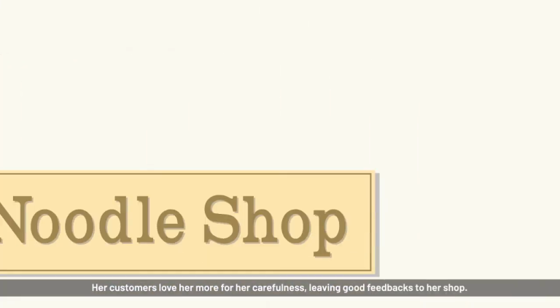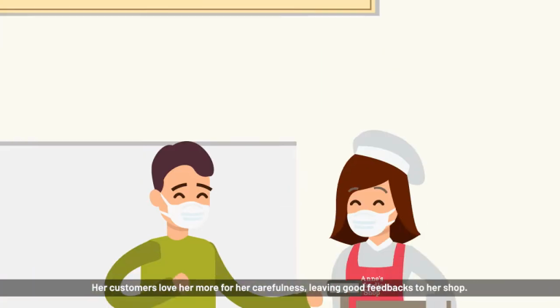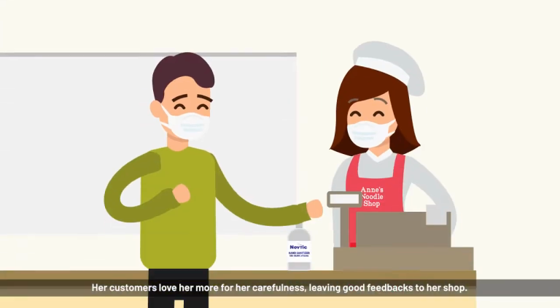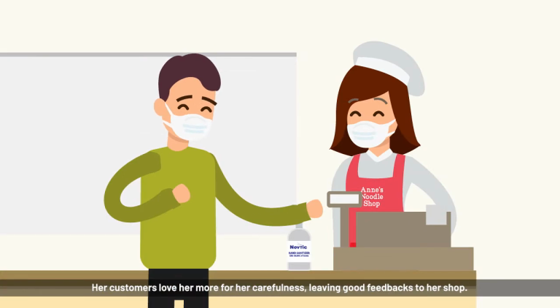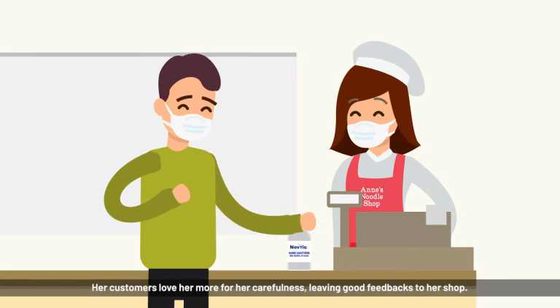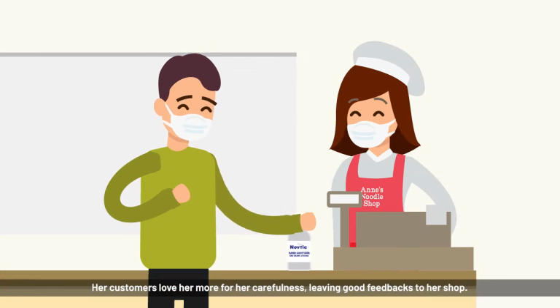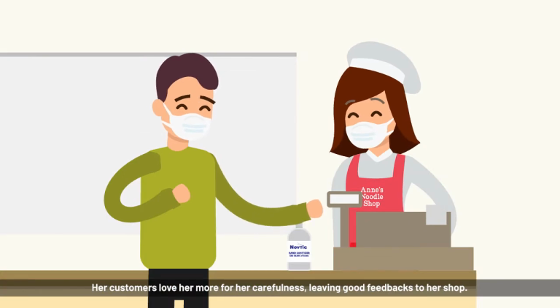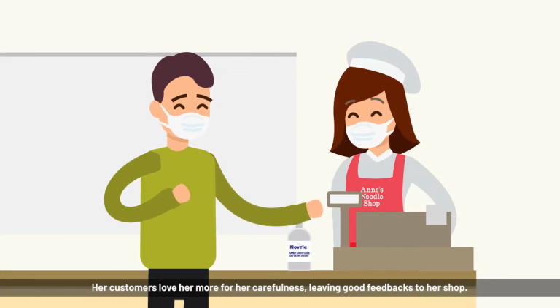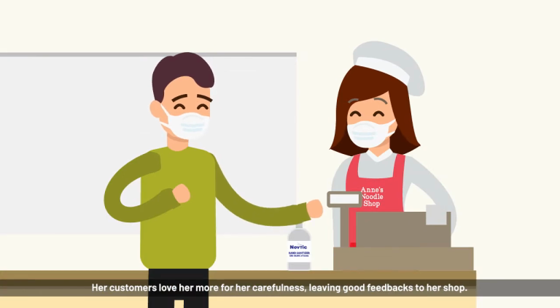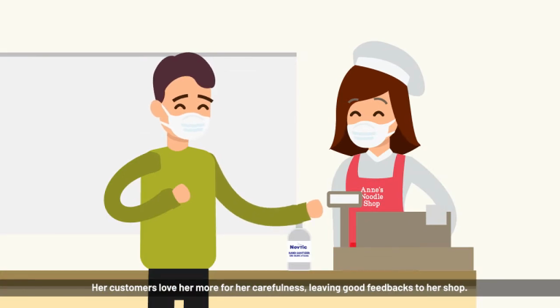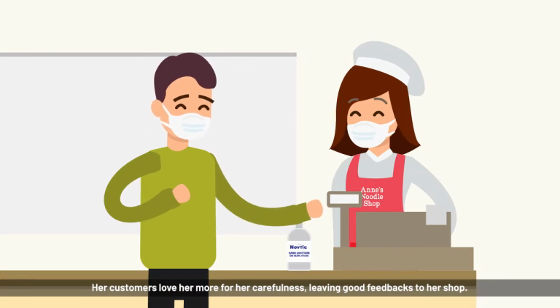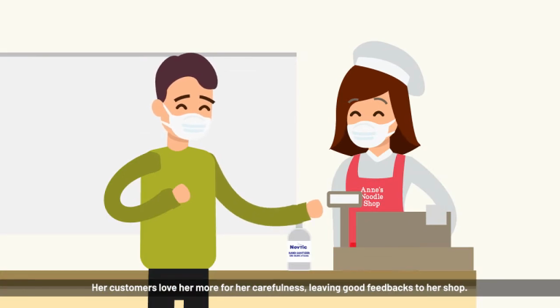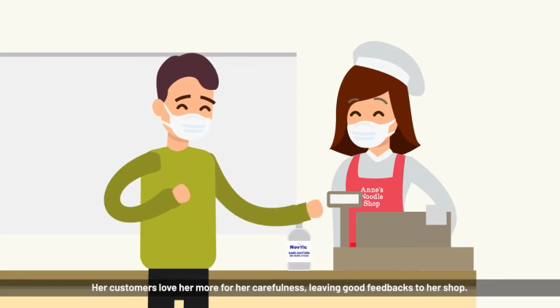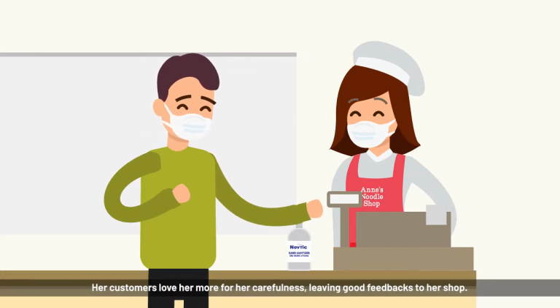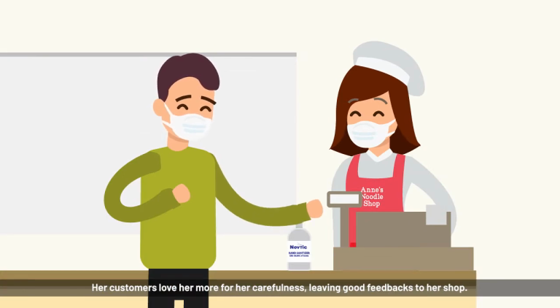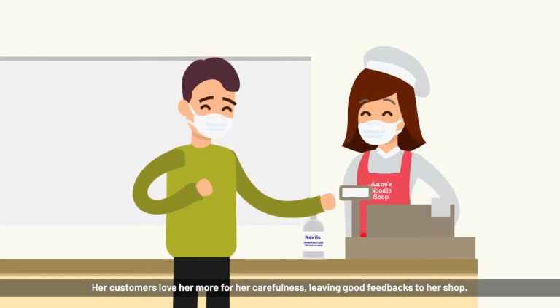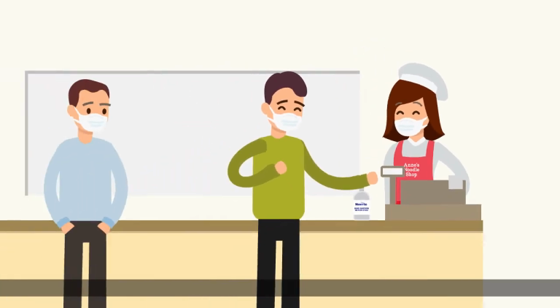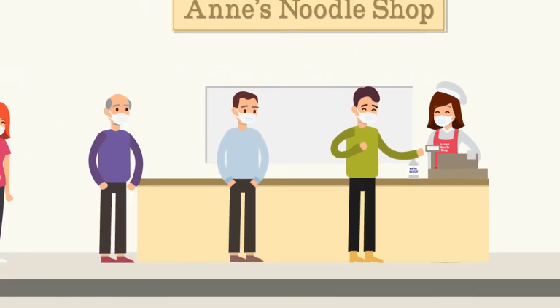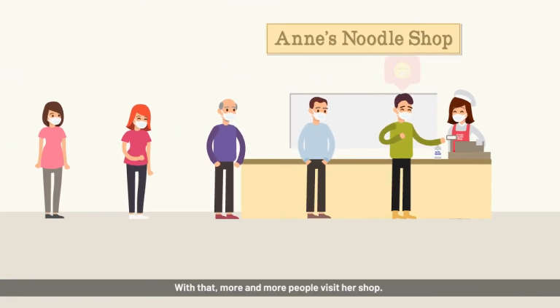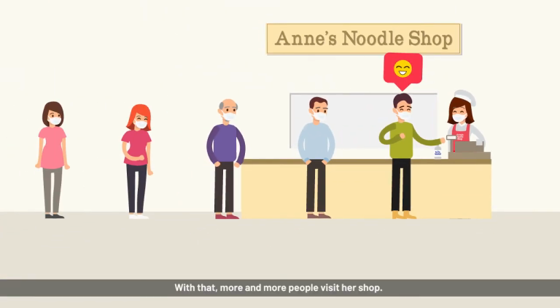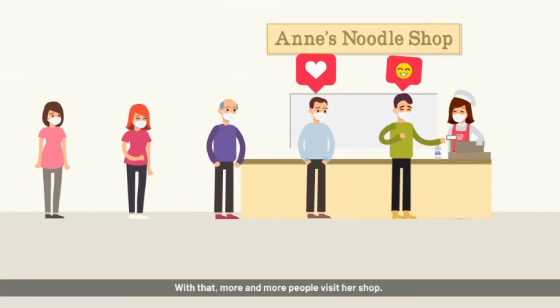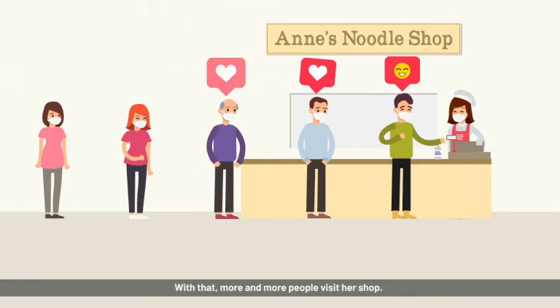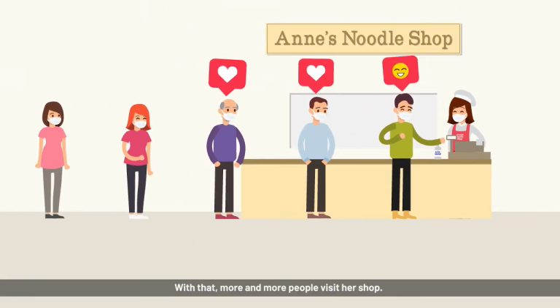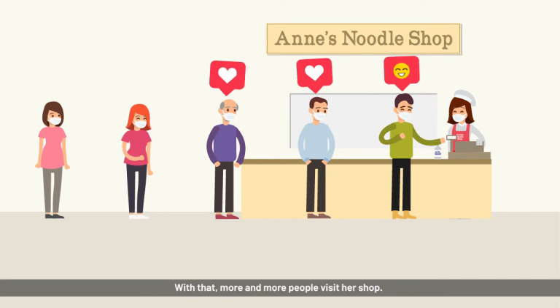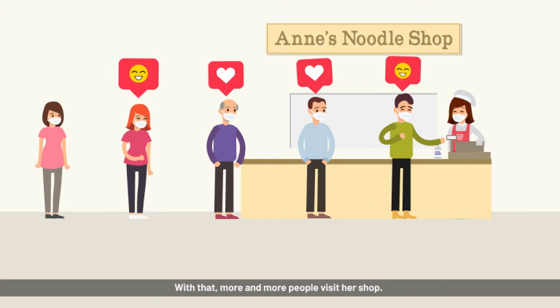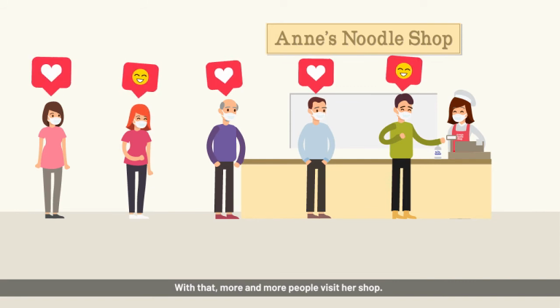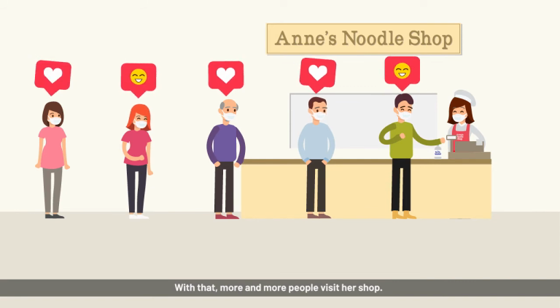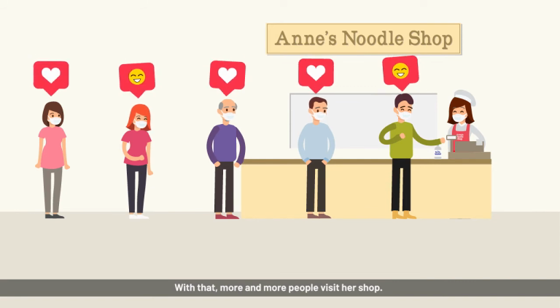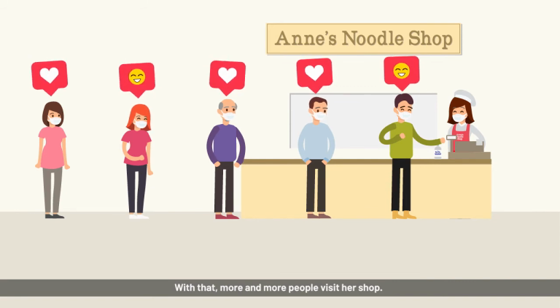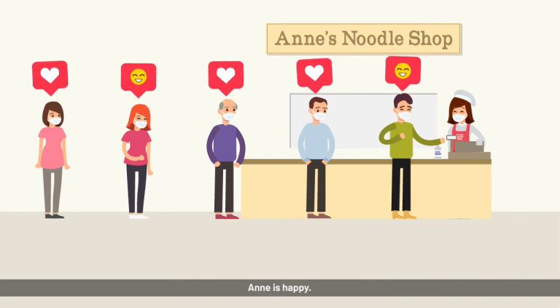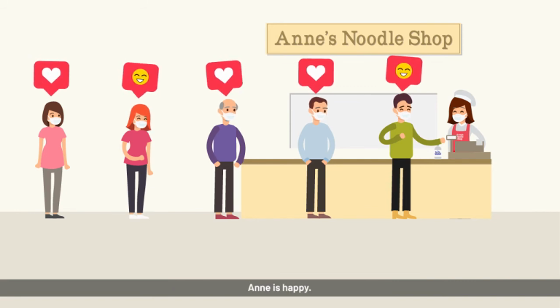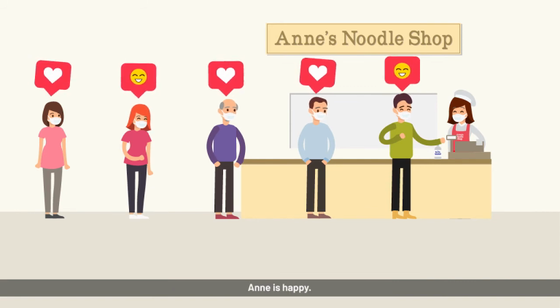Her customers love her more for her carefulness, leaving good feedback for her shop. With that, more and more people visit her shop. Anne is happy.